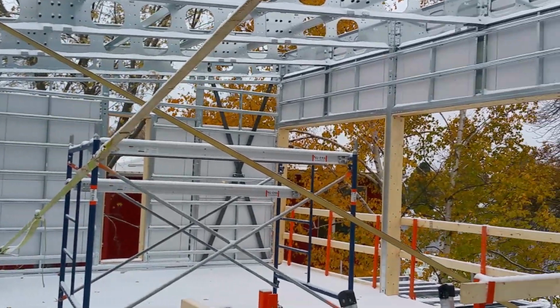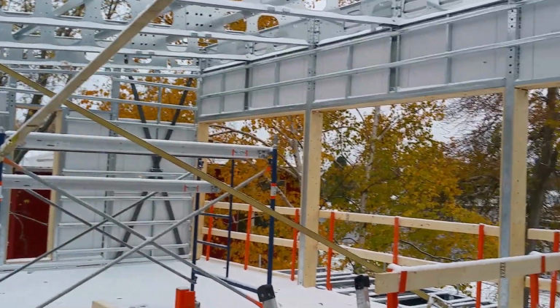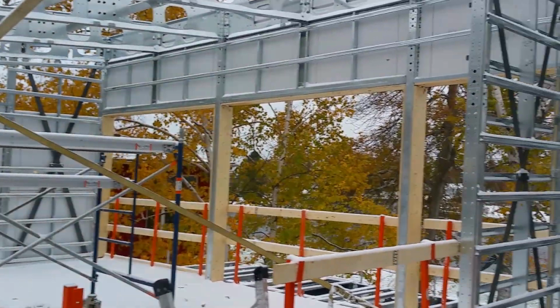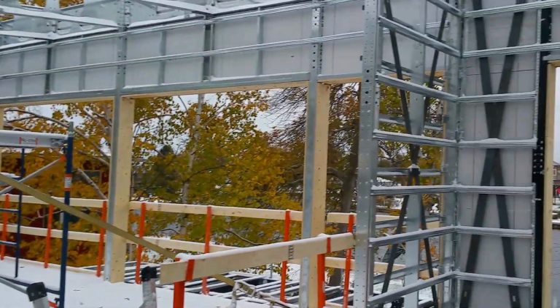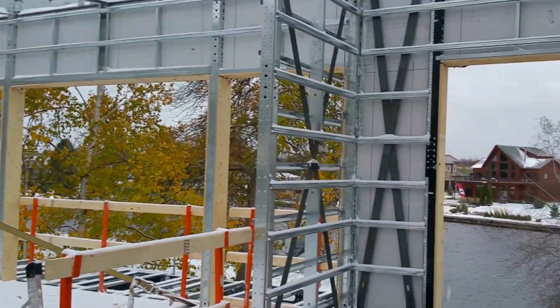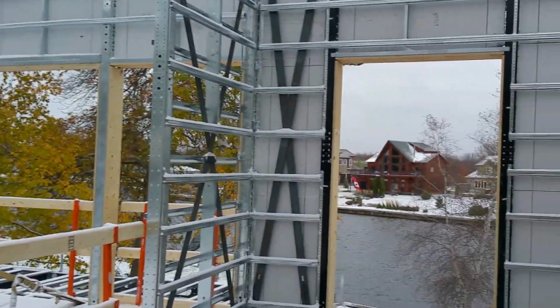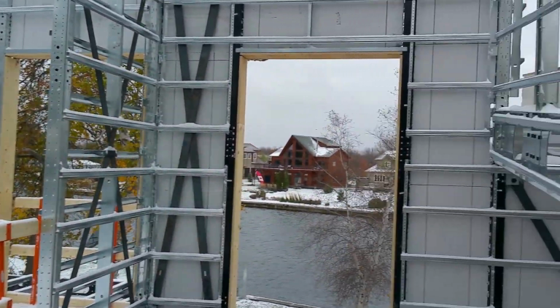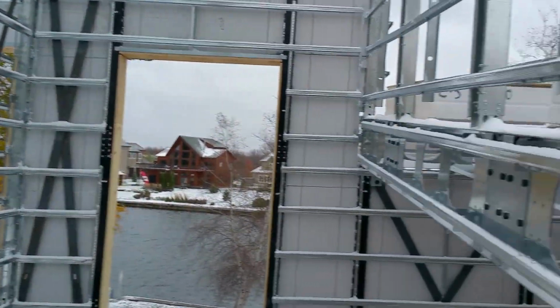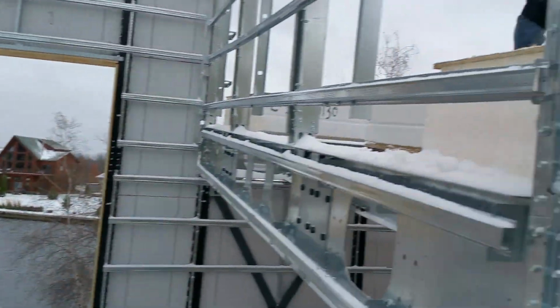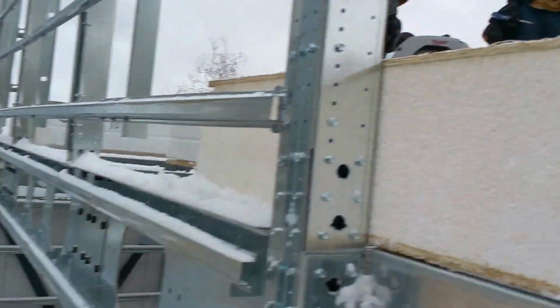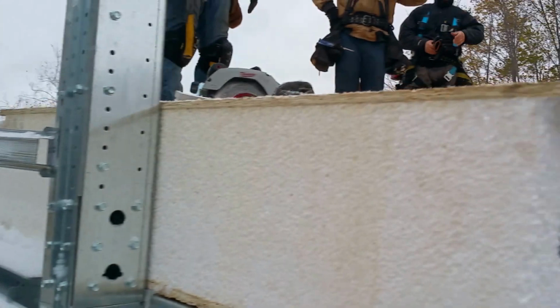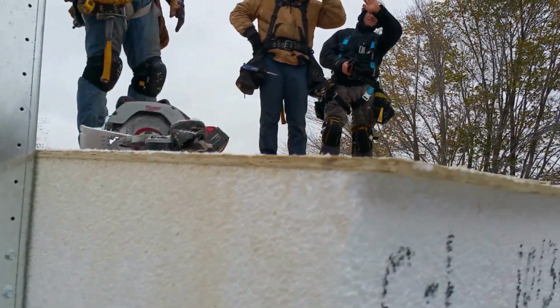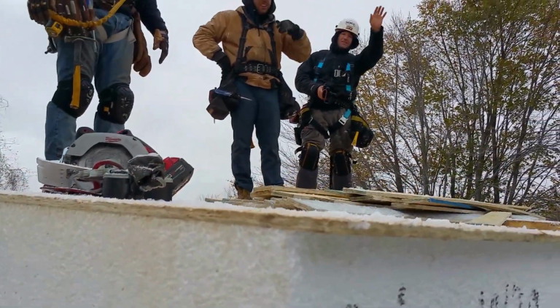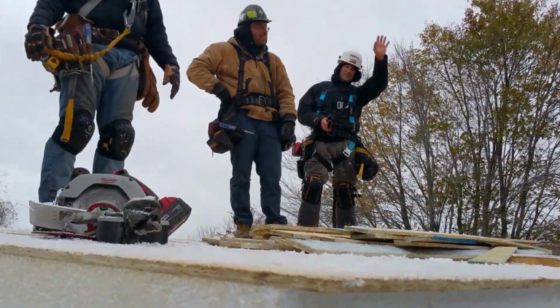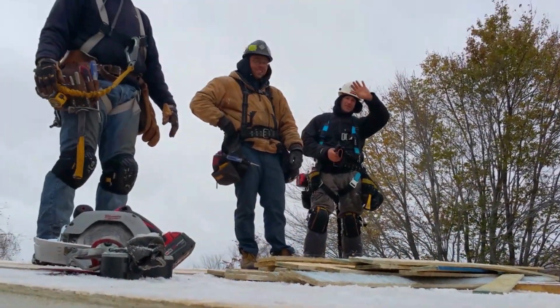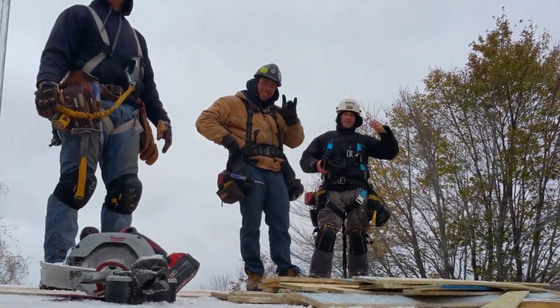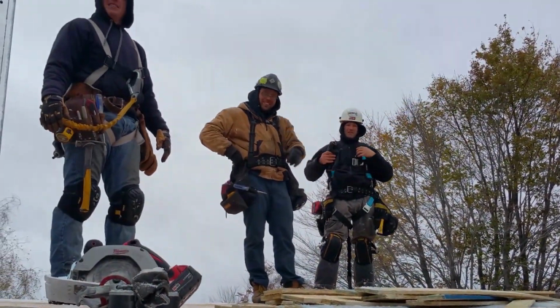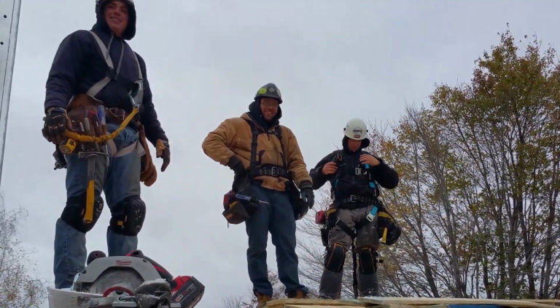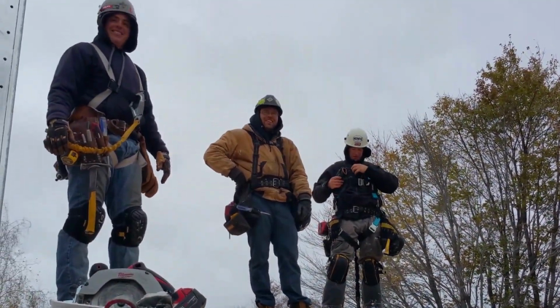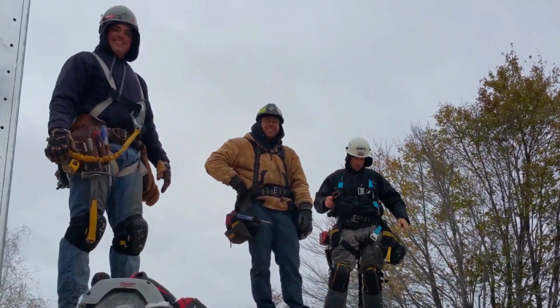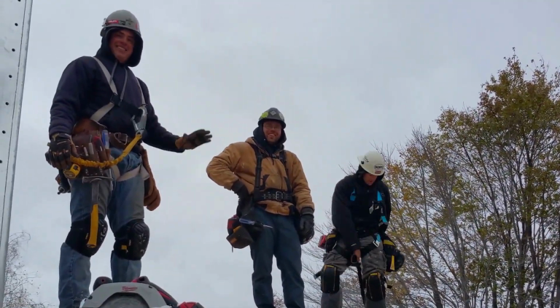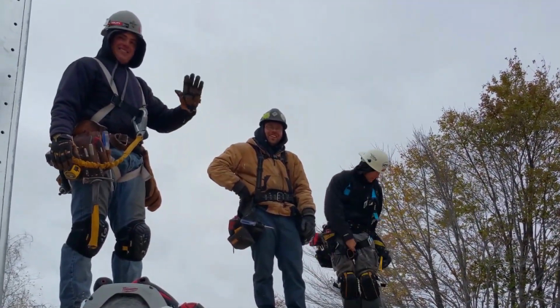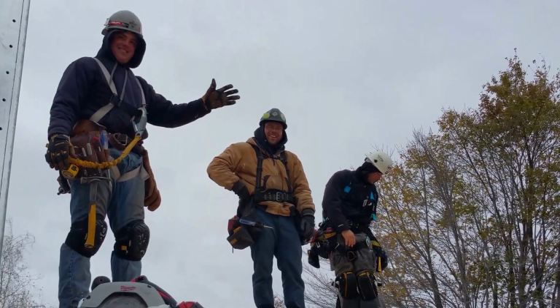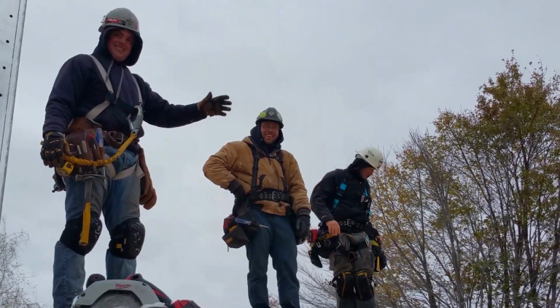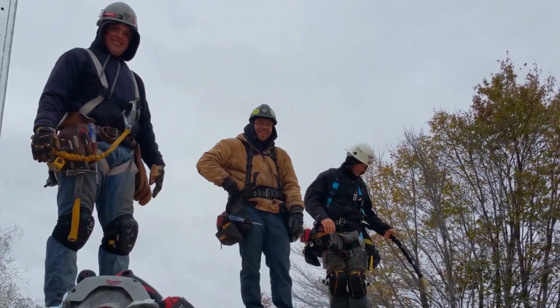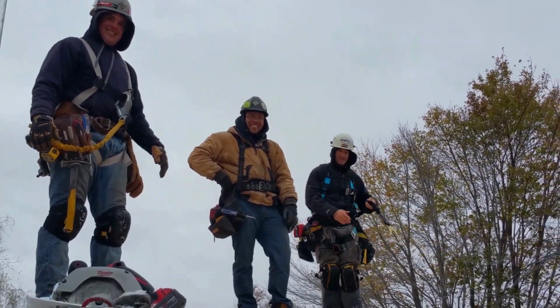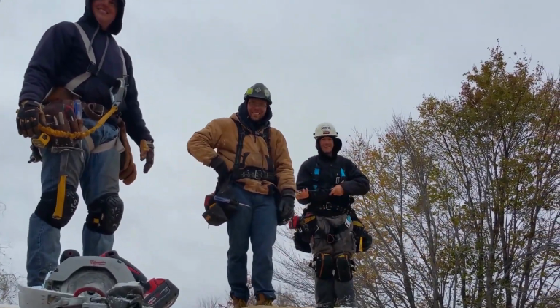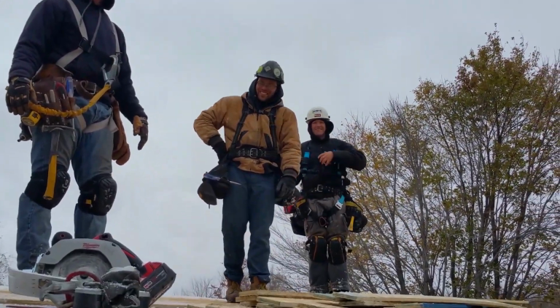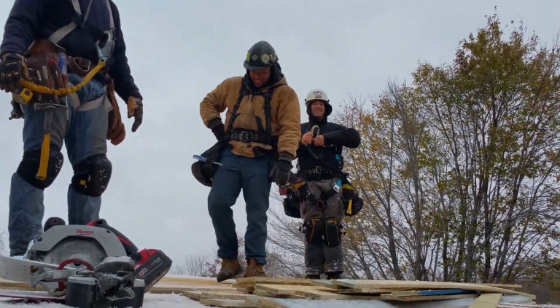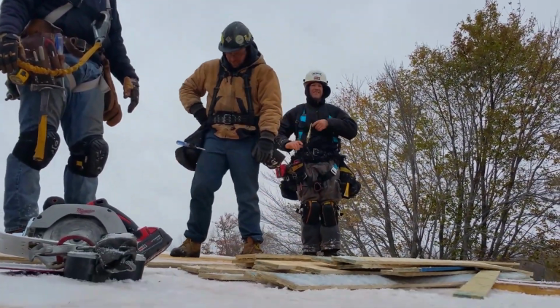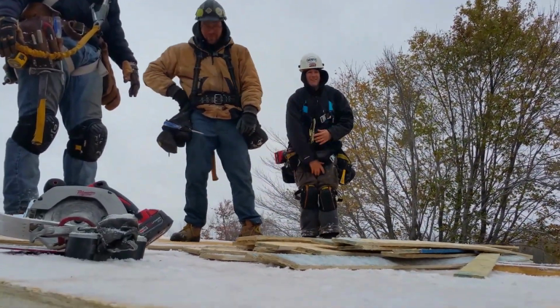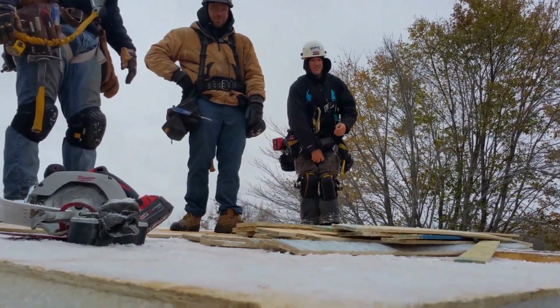In the second floor, looking out and there's the guys up on the roof waiting for the next panel. That's Fred and Yannick and Mike at the end. This is a real manly job.